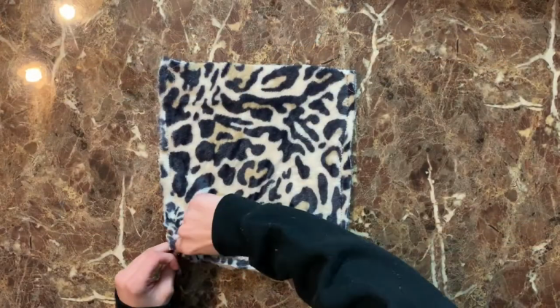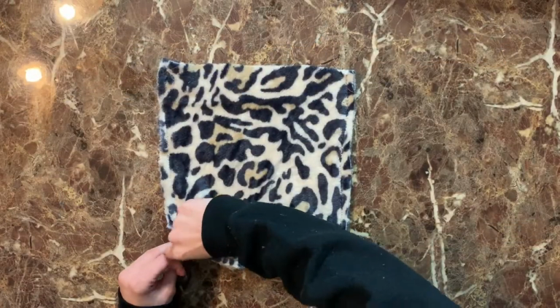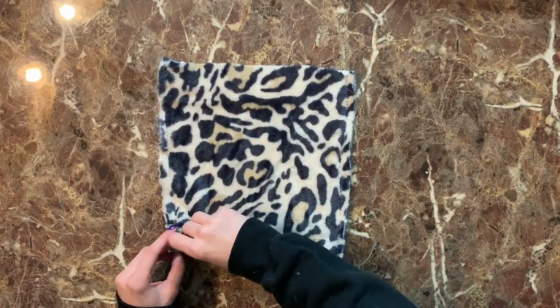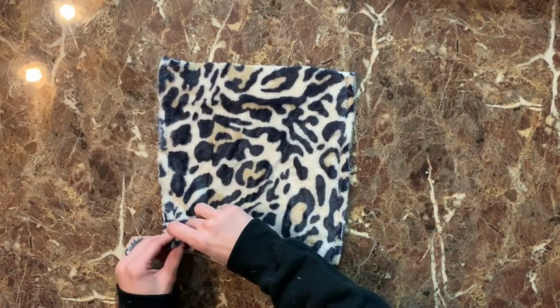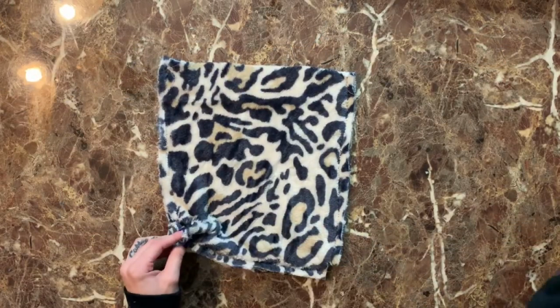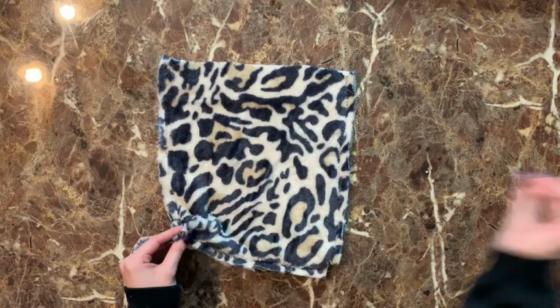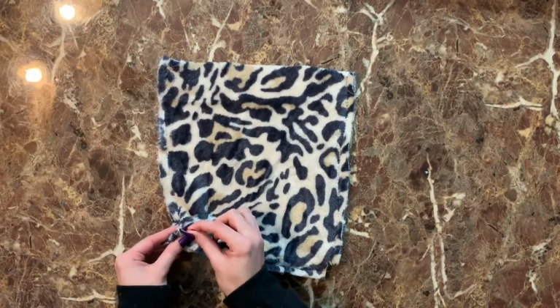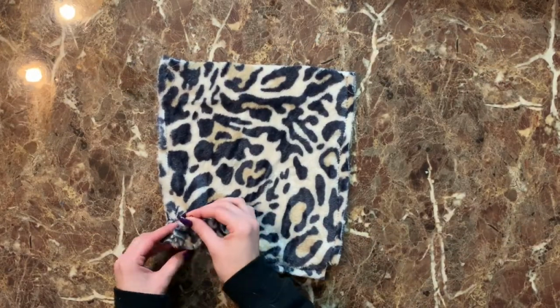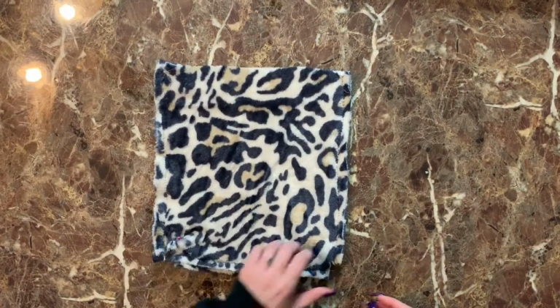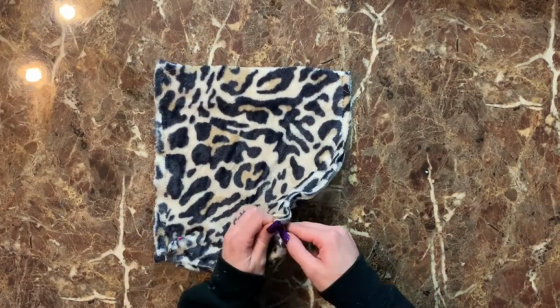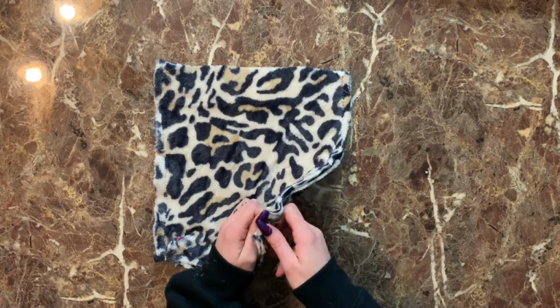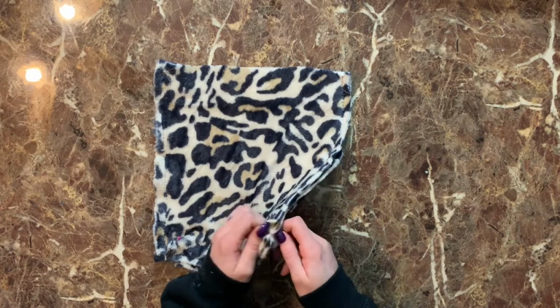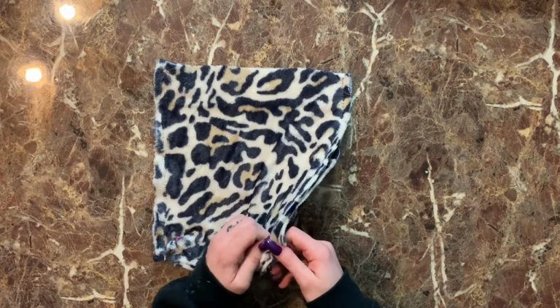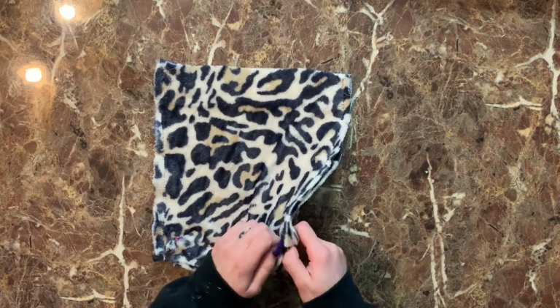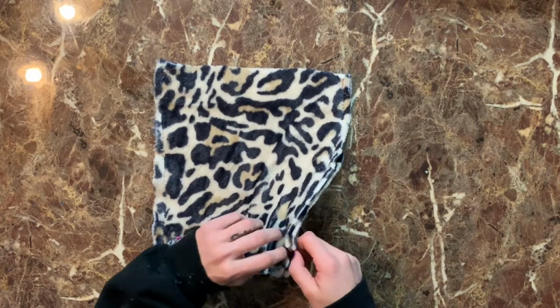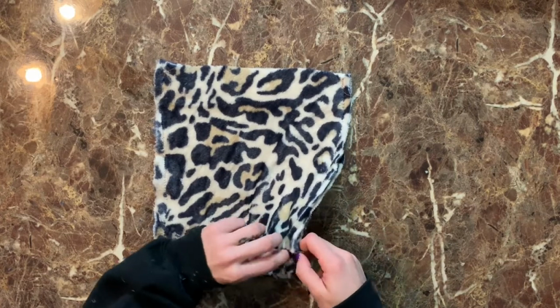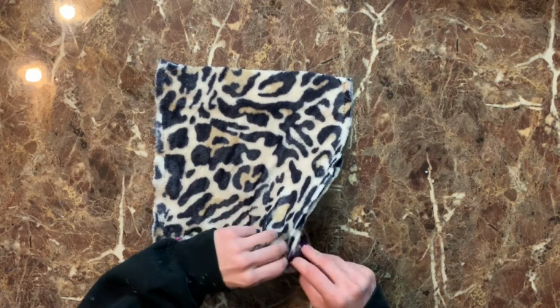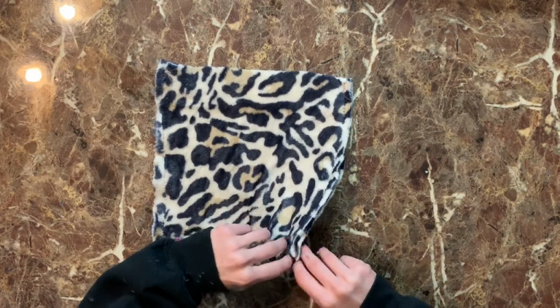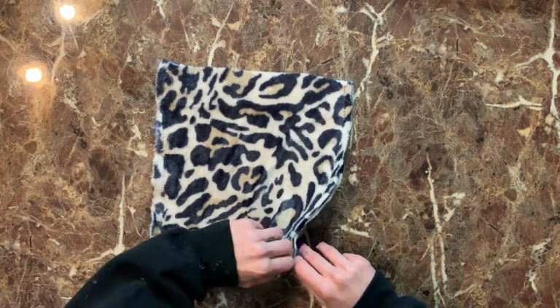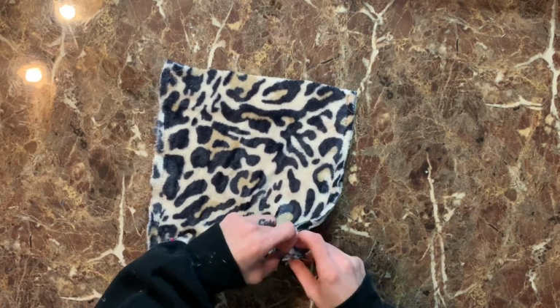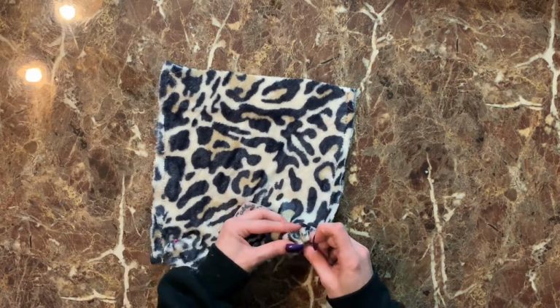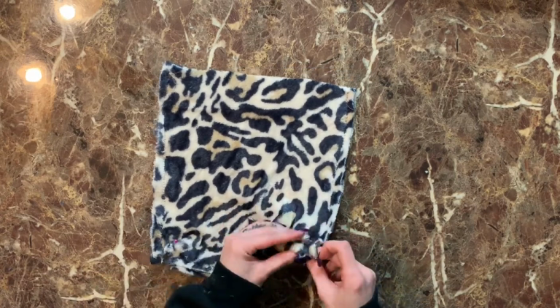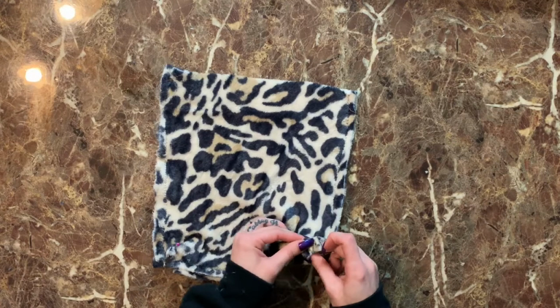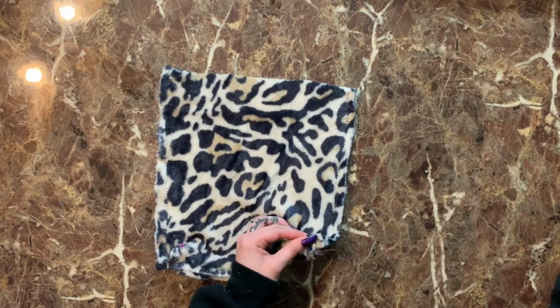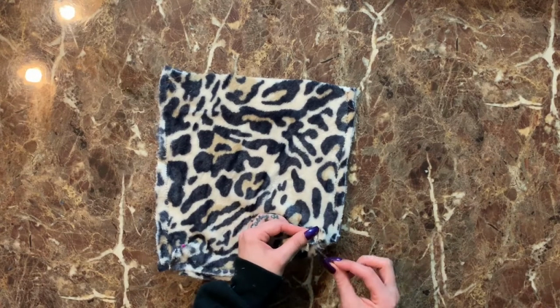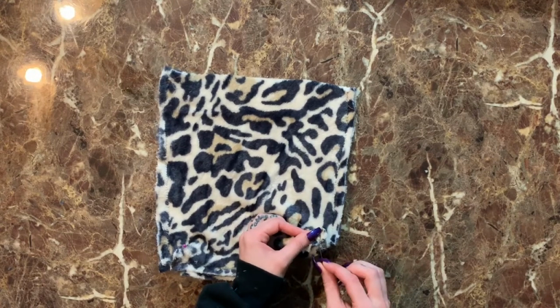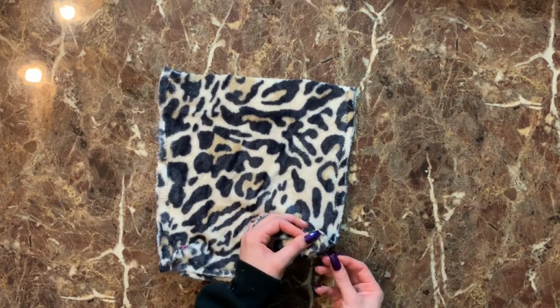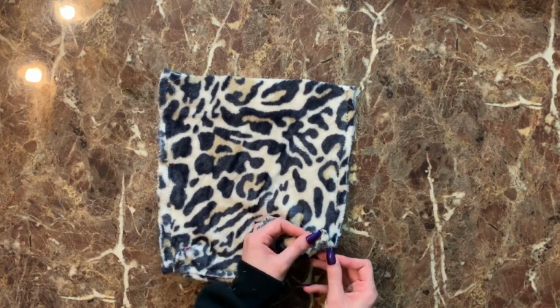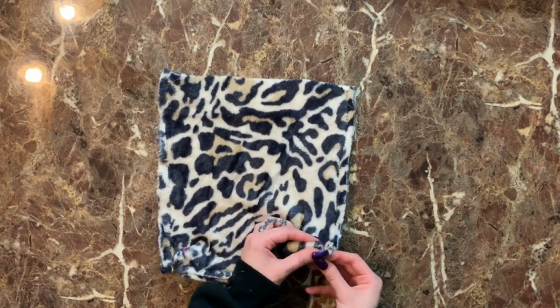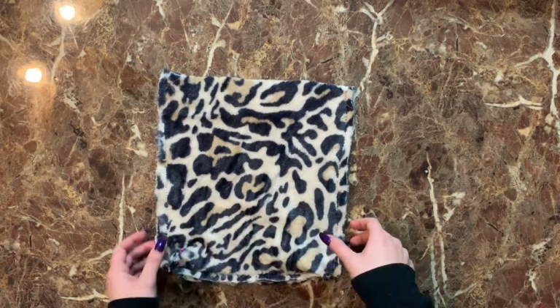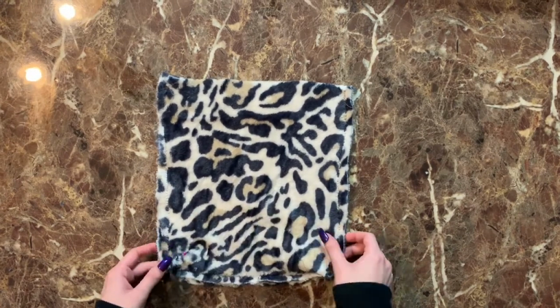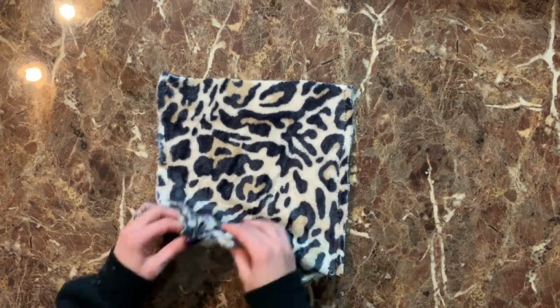Once the lining is done we're going to do the same thing to the outside fuzzy piece — get those corners shut on the side, pin them, and sew. Do that to each side.